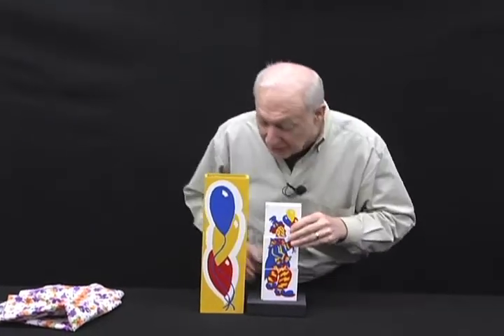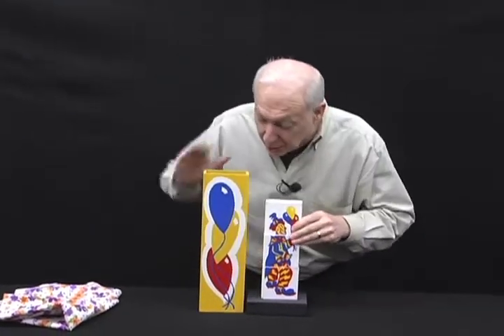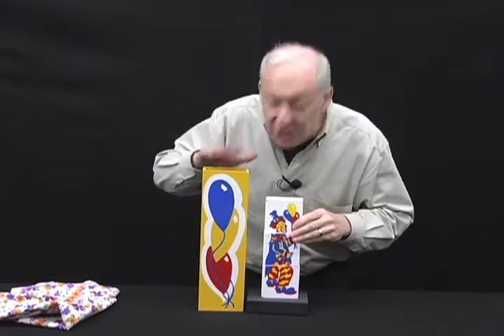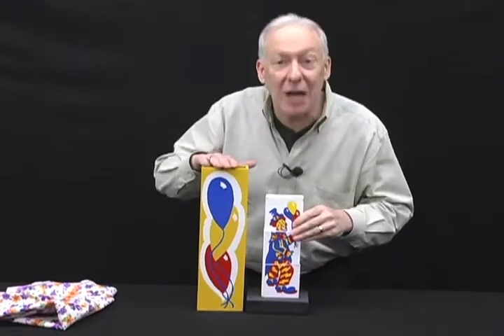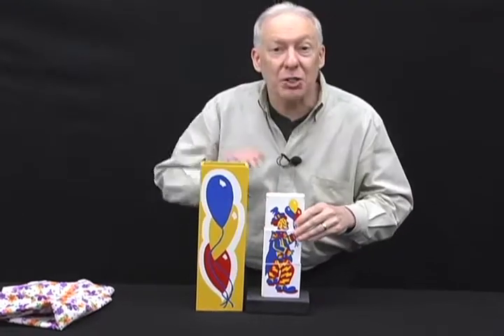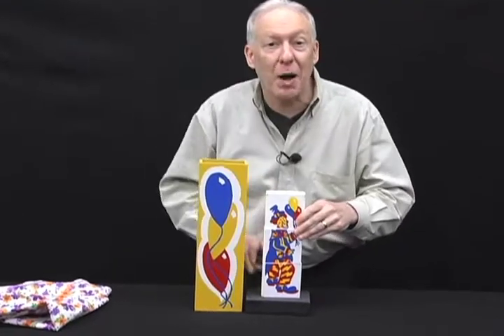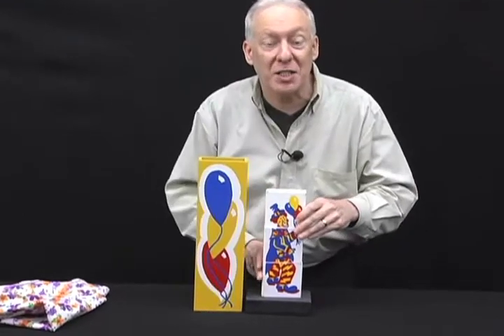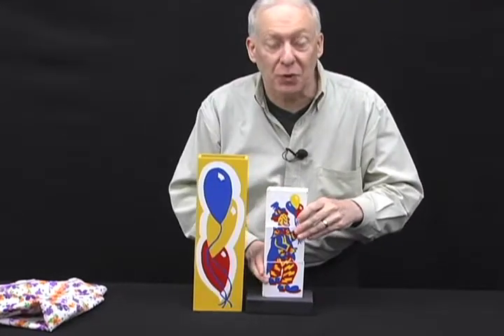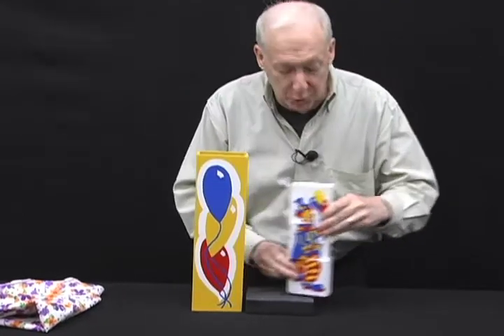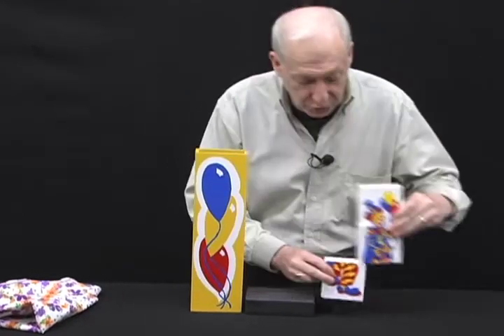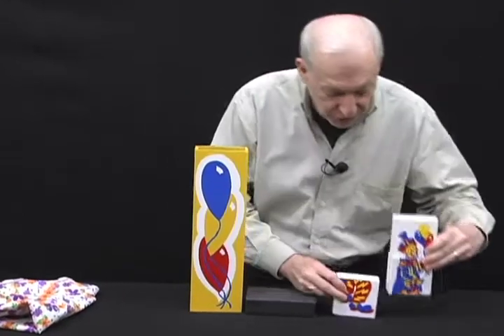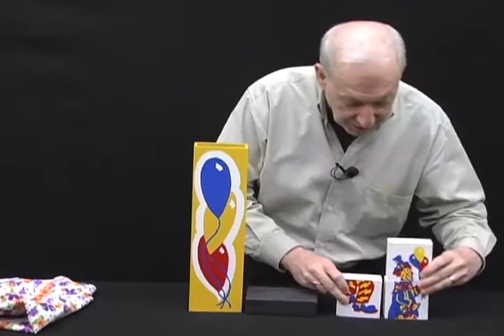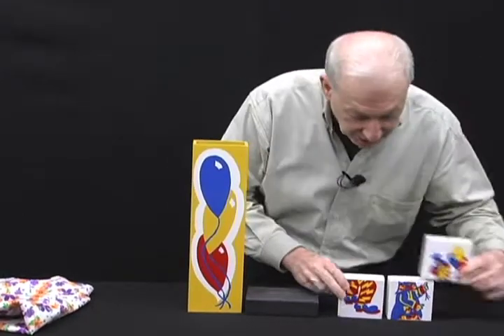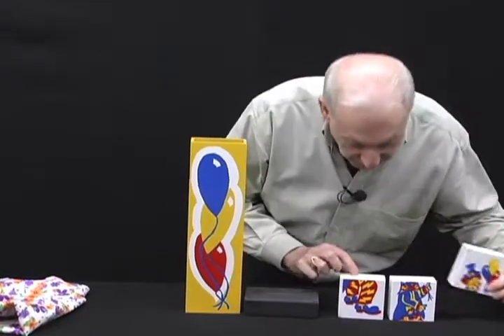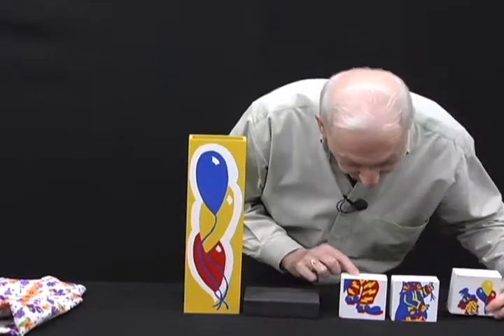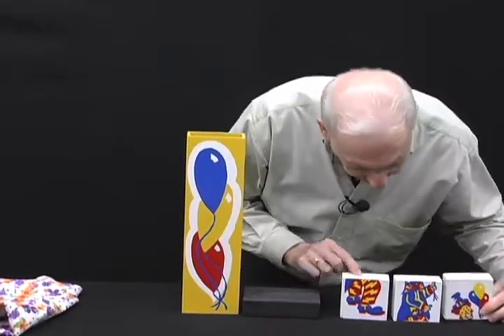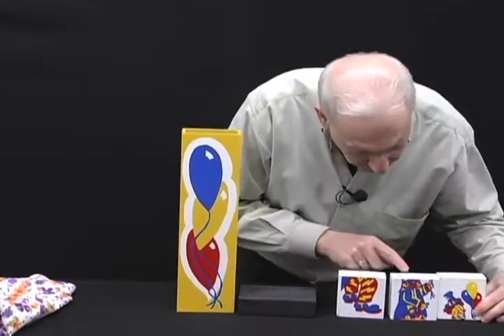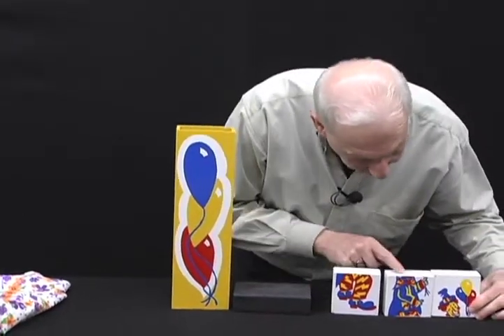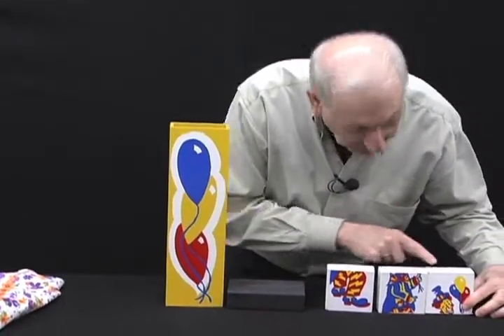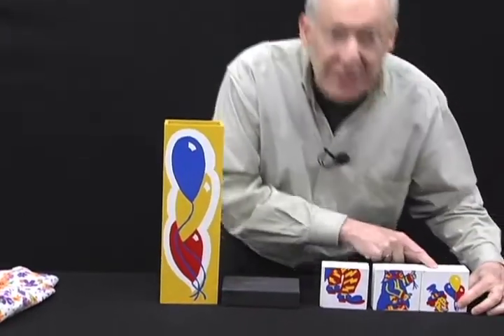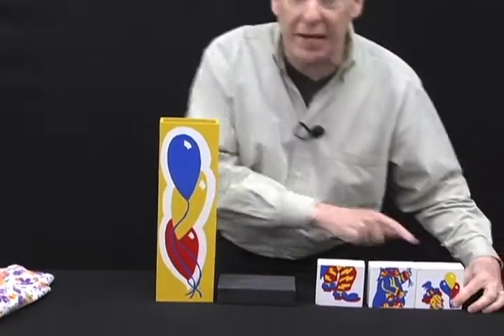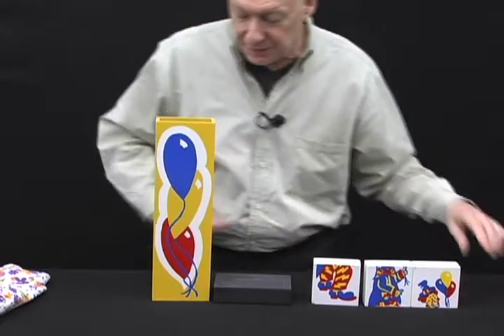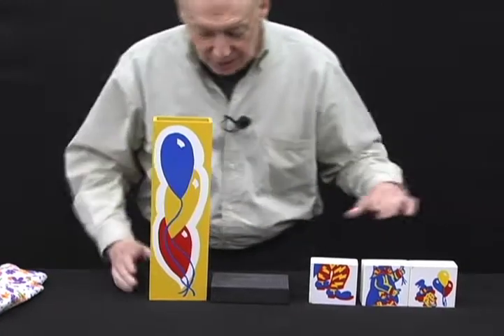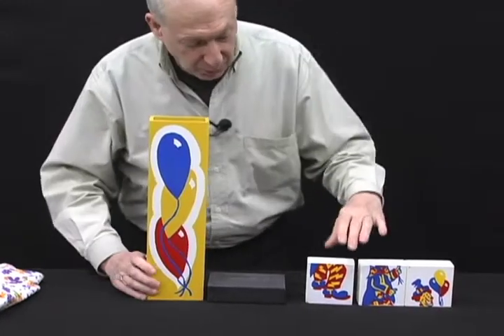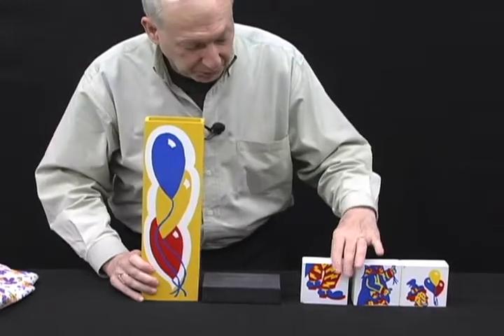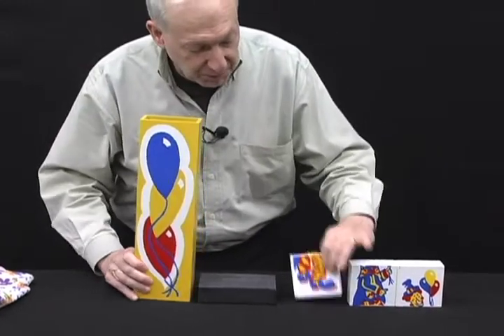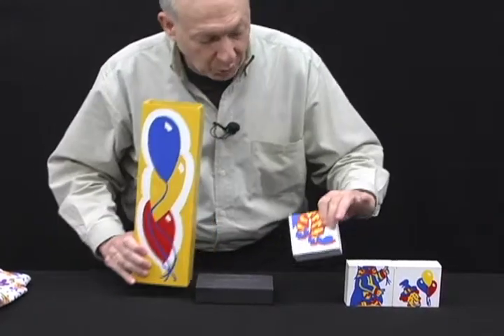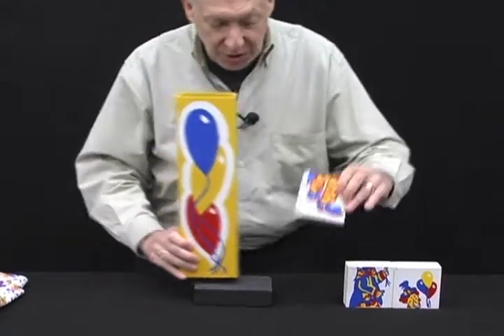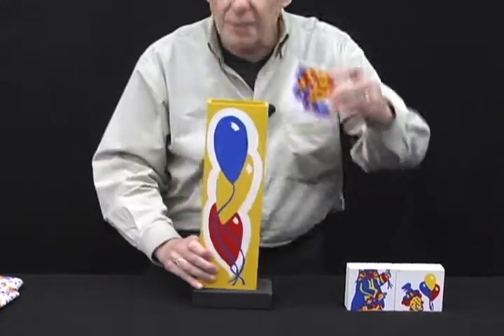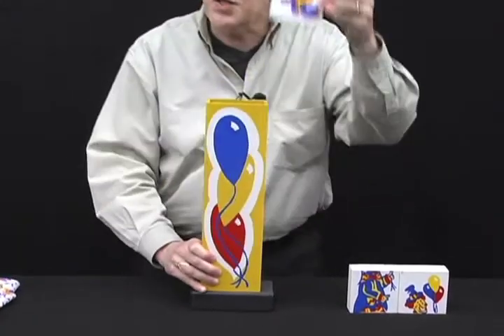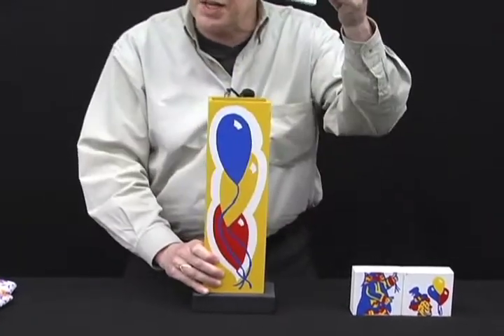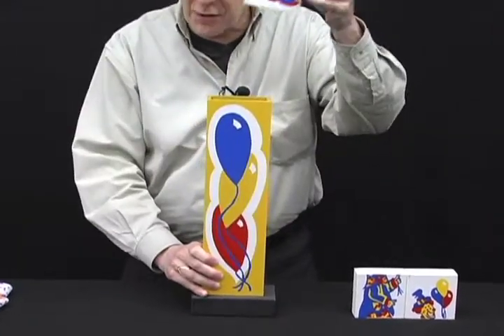He goes inside this little box that's full of balloons. He's got his feet and his belly and his head. We're gonna place him in one at a time — his feet first.